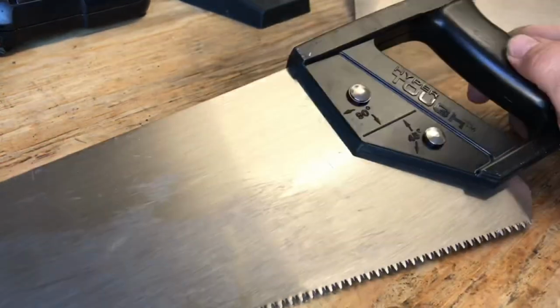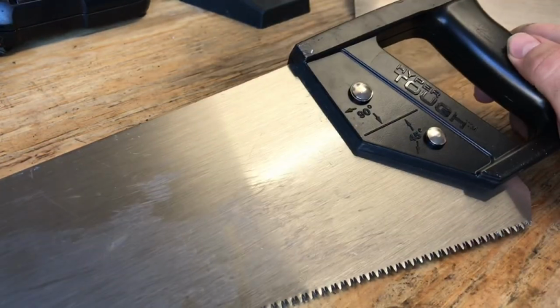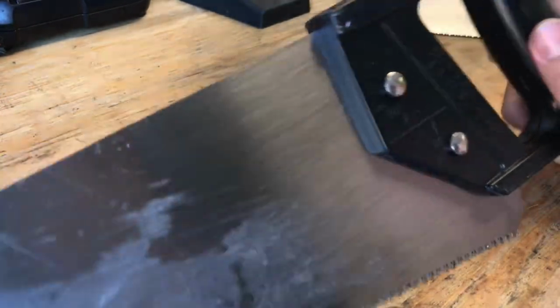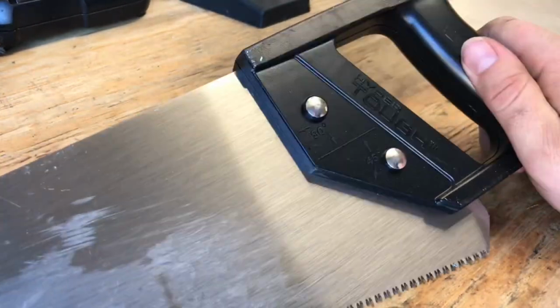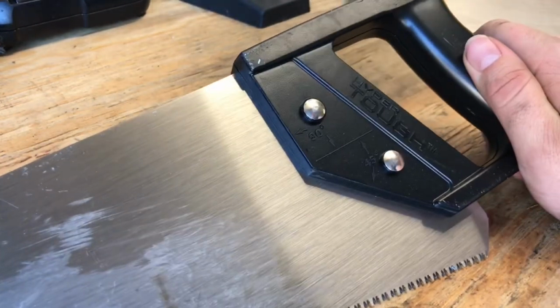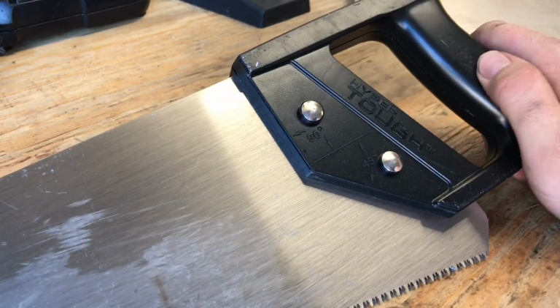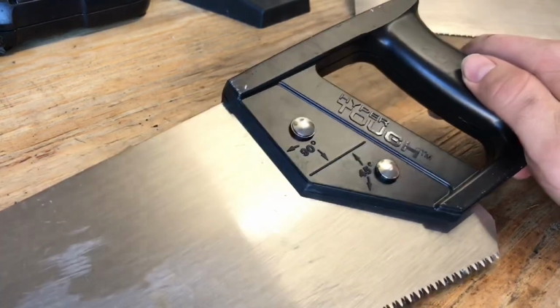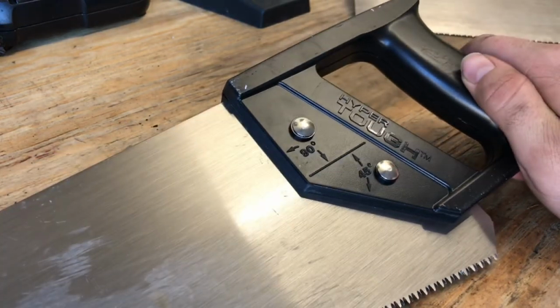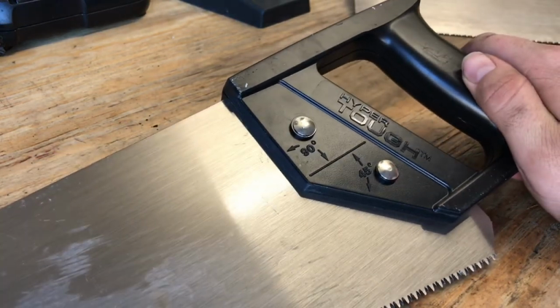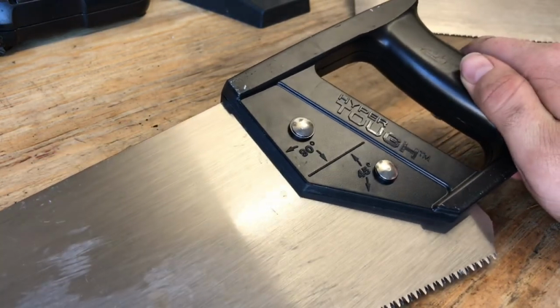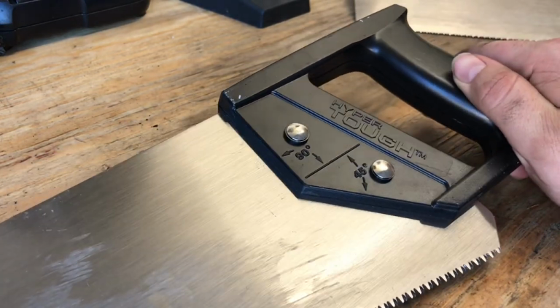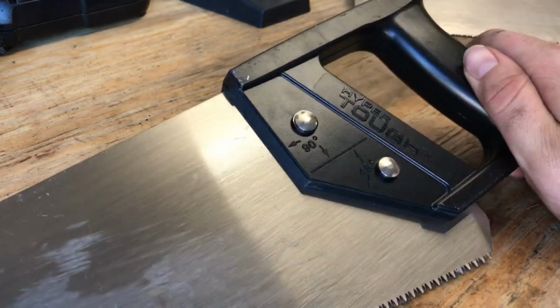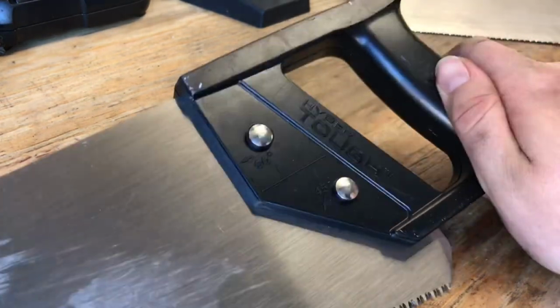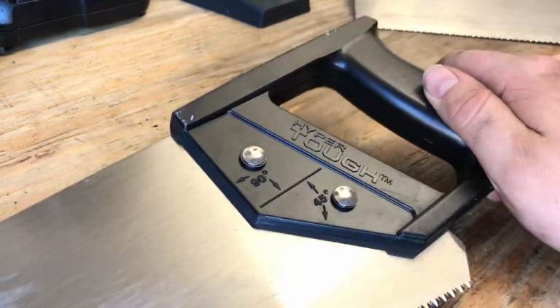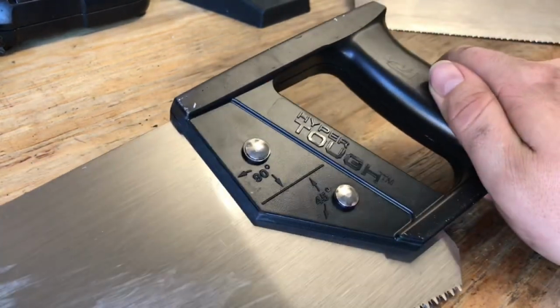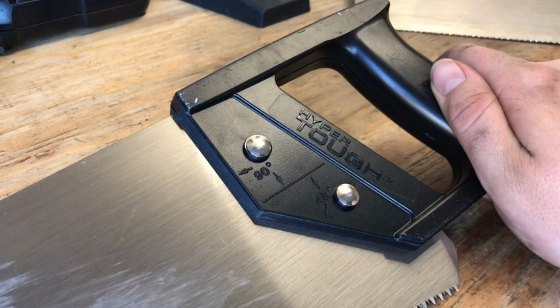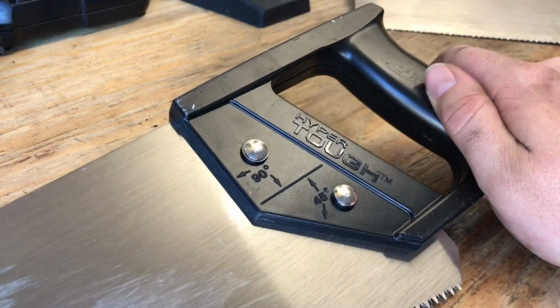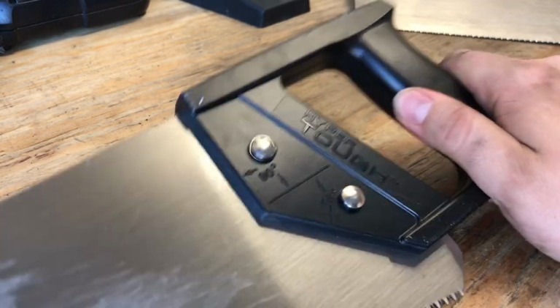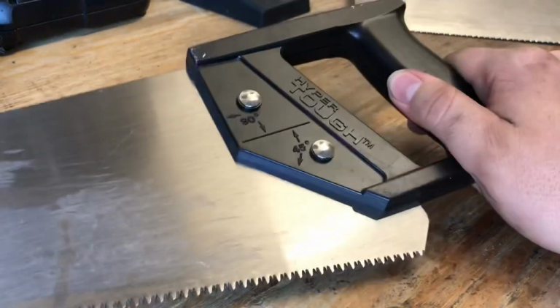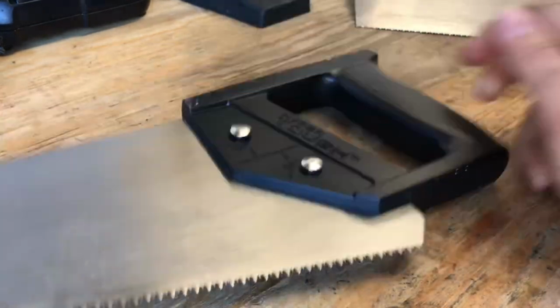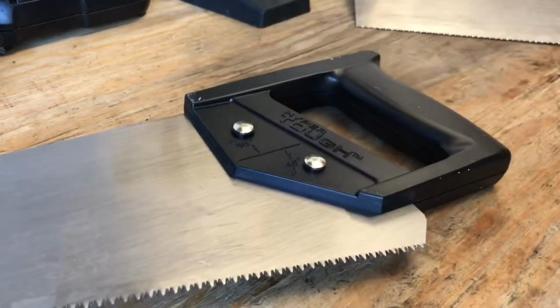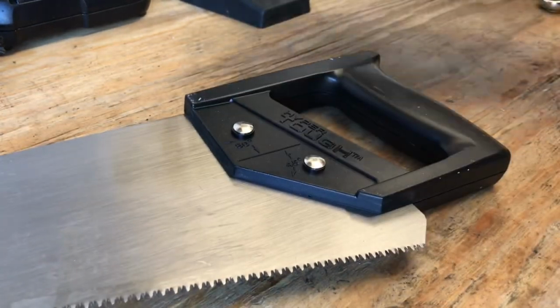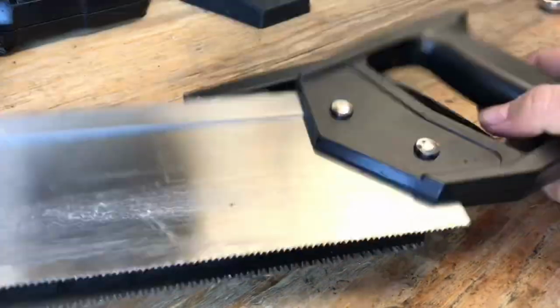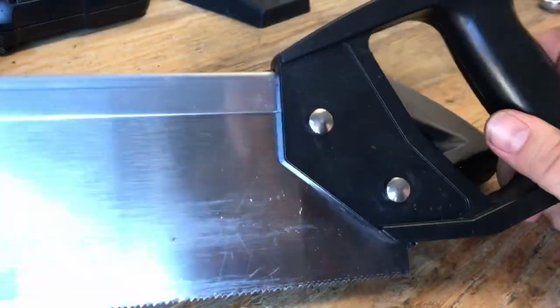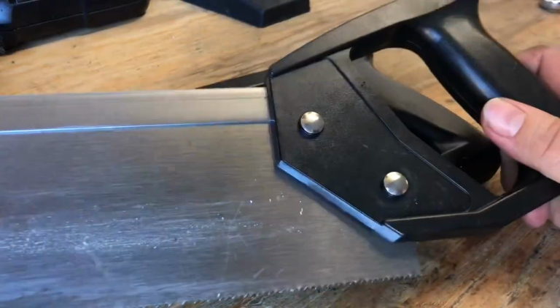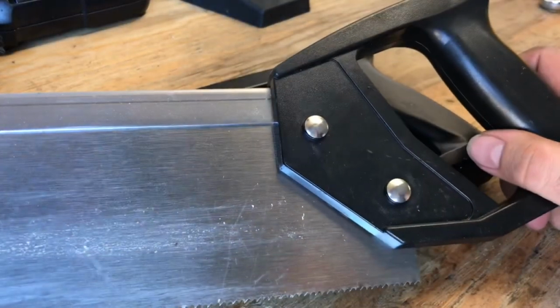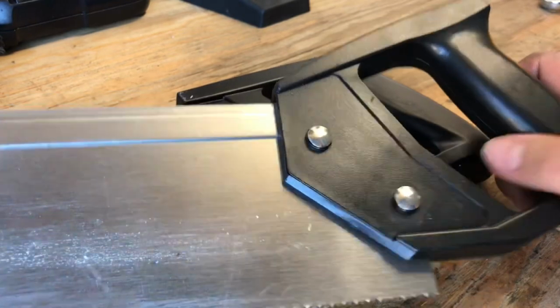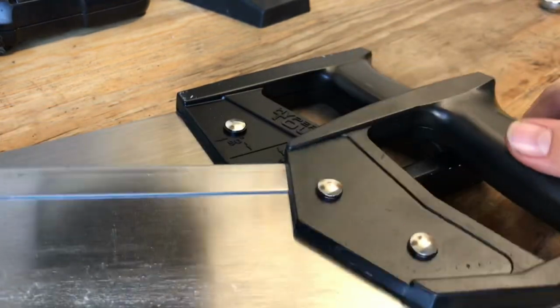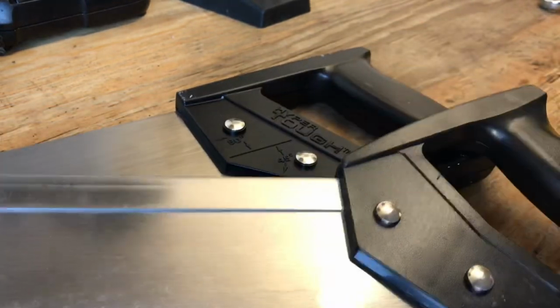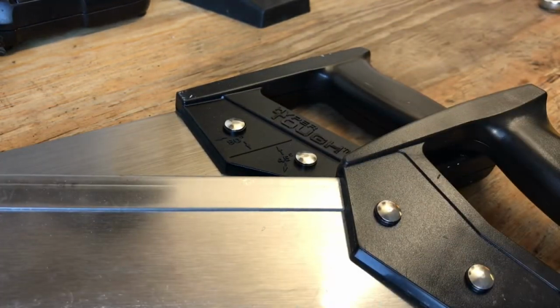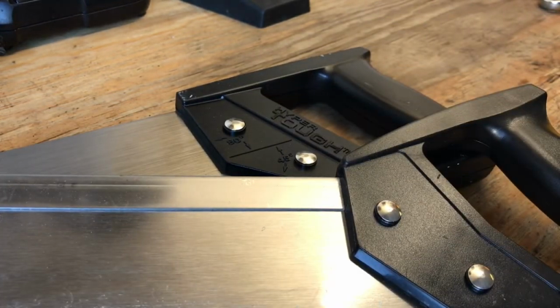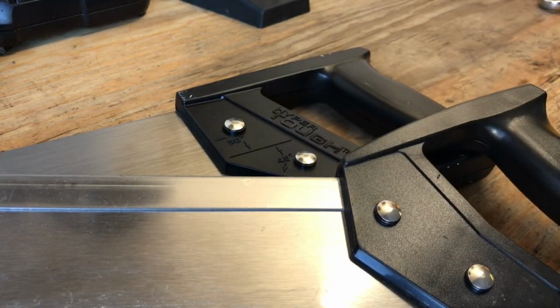I saw a good number of made-in-the-US tools when I walked down the tool aisle and I thought y'all have to know about this. Here's one of them — a Hyper Tough saw, number one, and Hyper Tough saw number two. That's all I have, so let's go down the aisles and see what we can find.